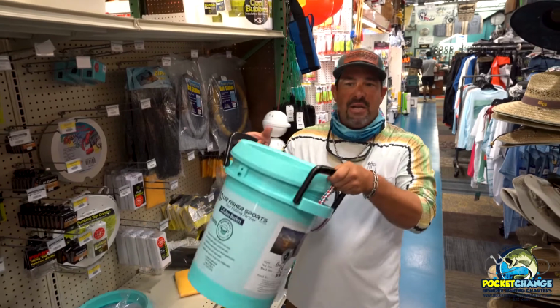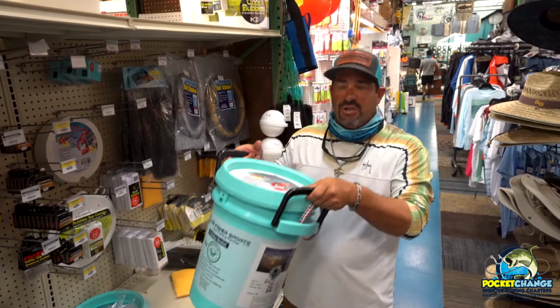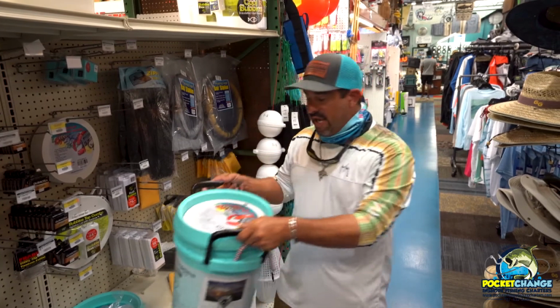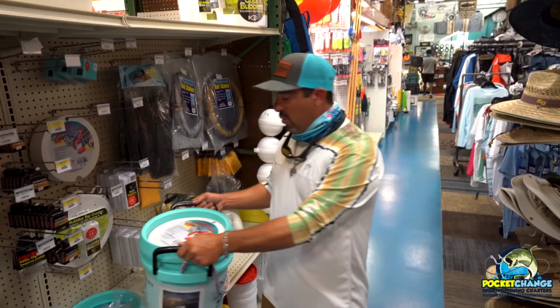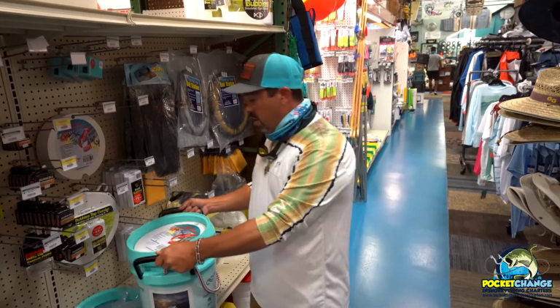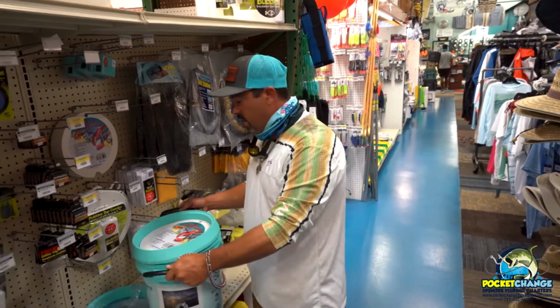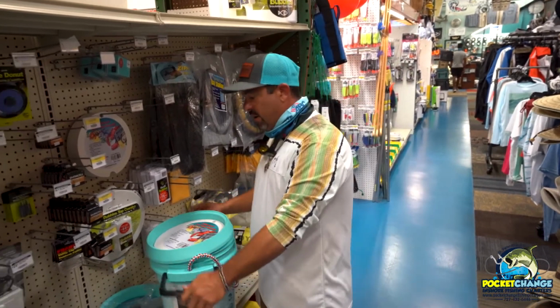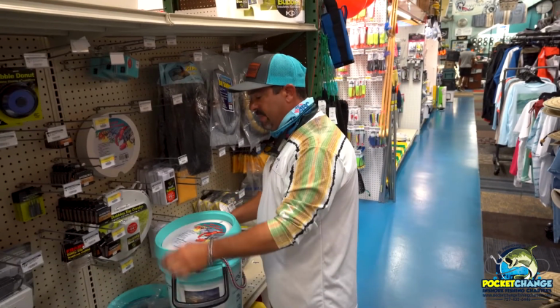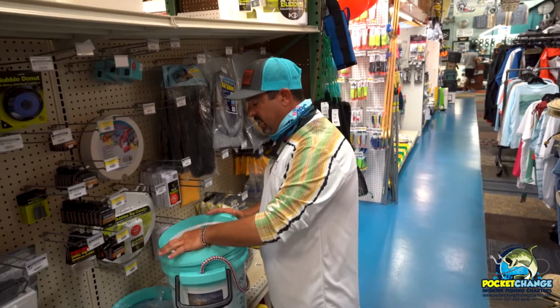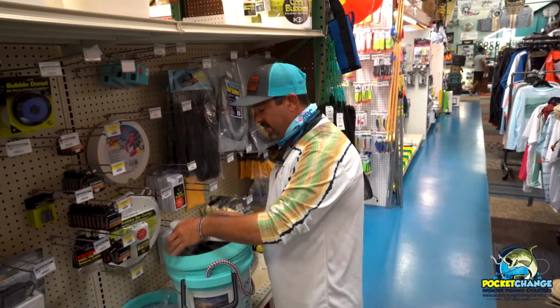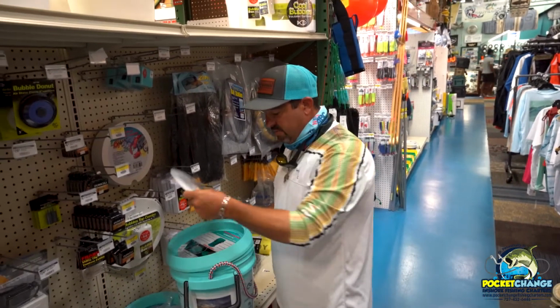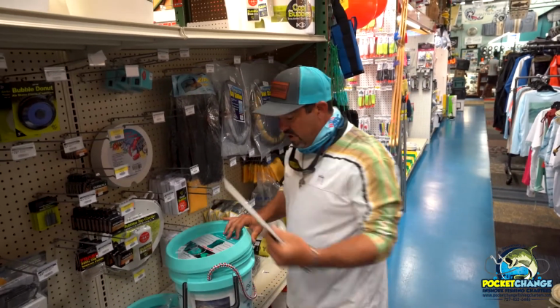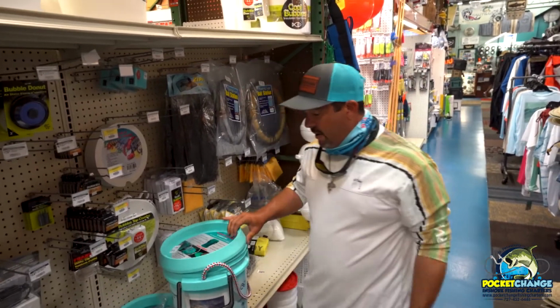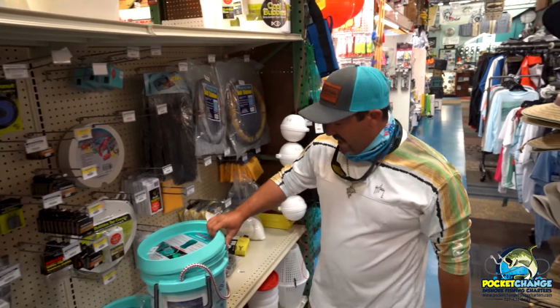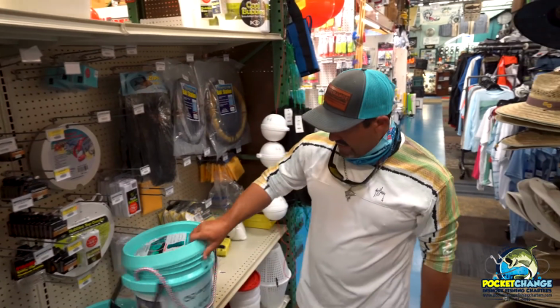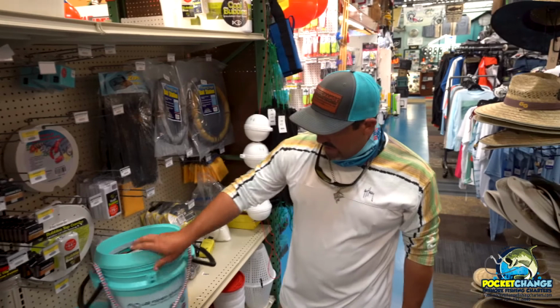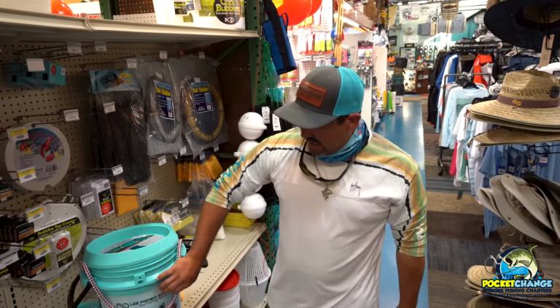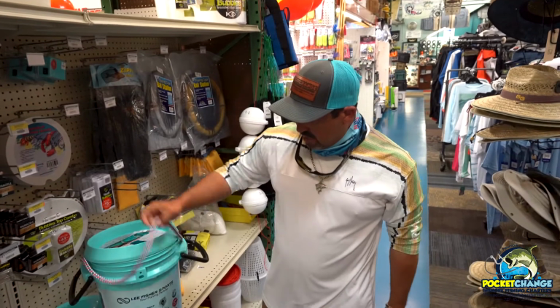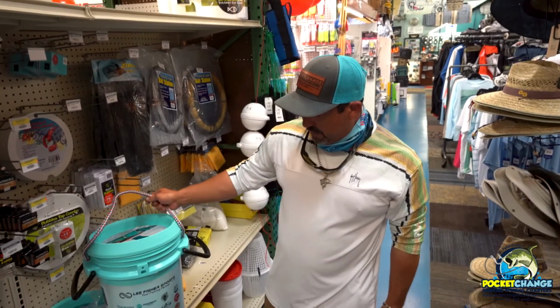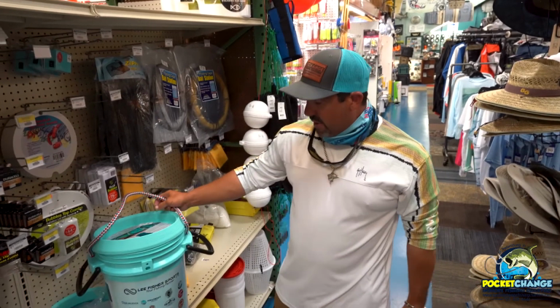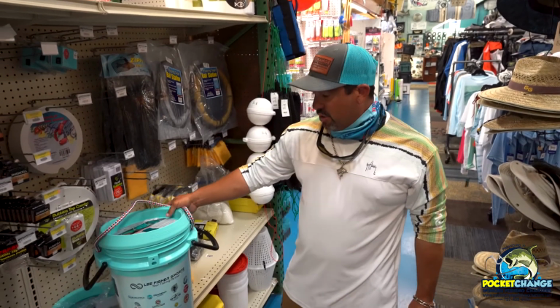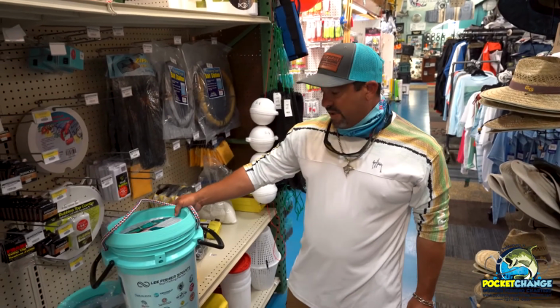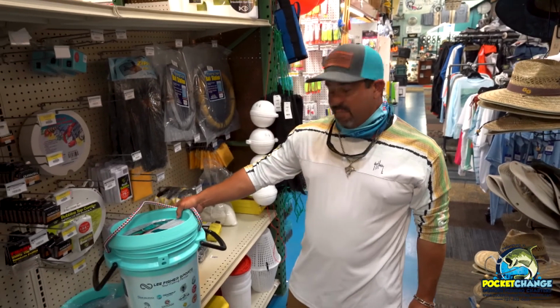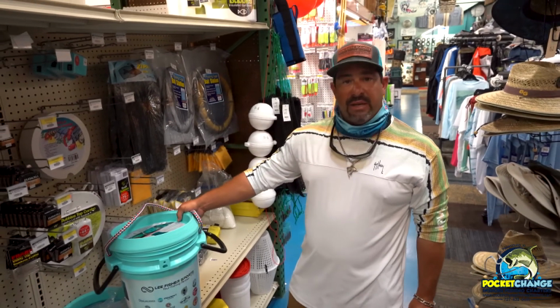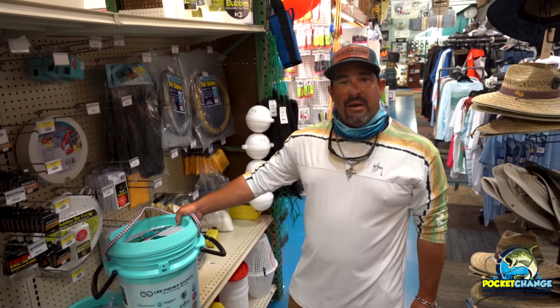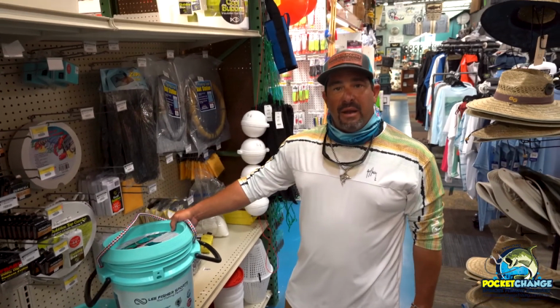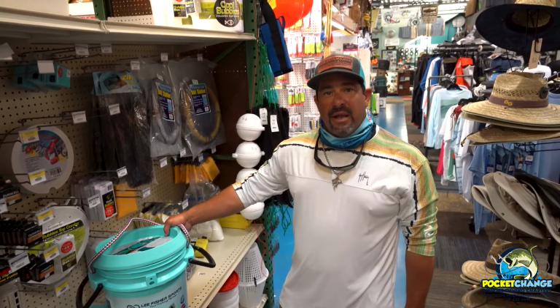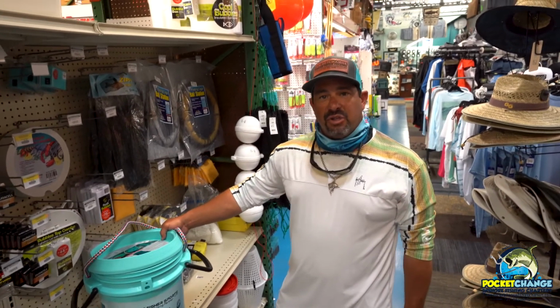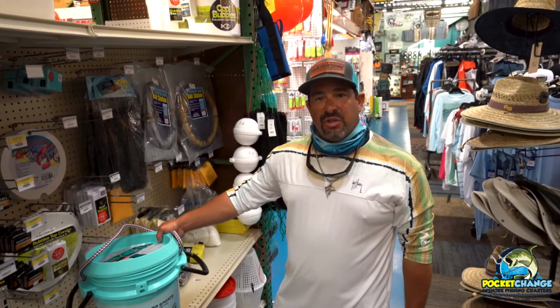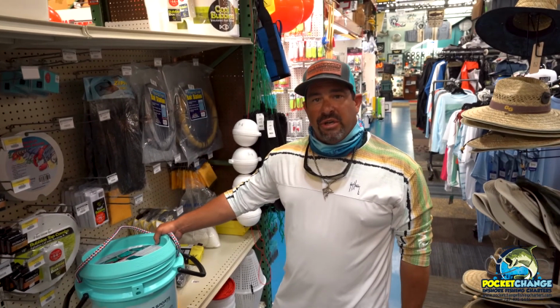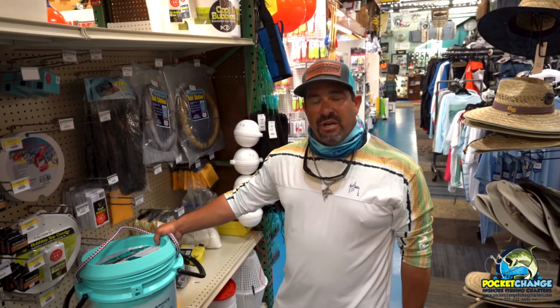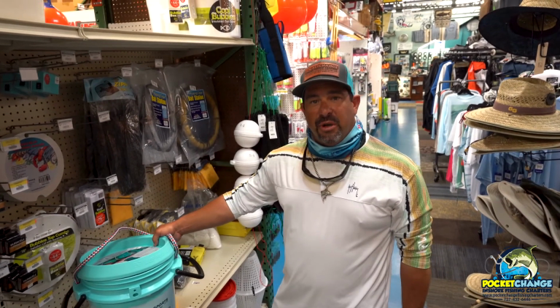So you can't go wrong. Come over here to Tampa Fish and Outfitters and pick up a humpback cast net and get a free bucket, or just pick up the bucket and it can service all your needs on your boat.